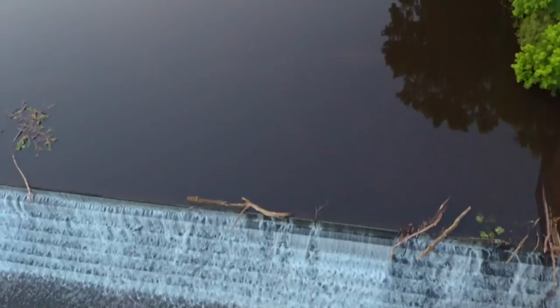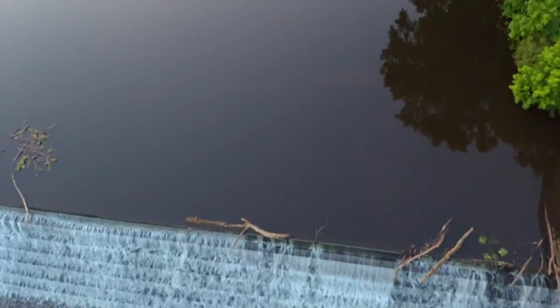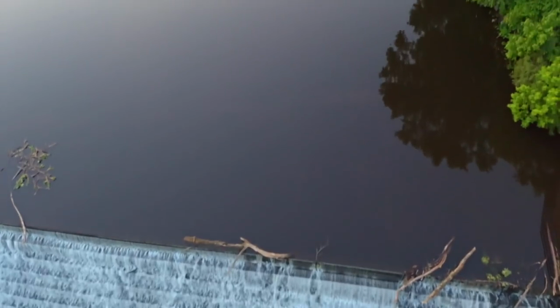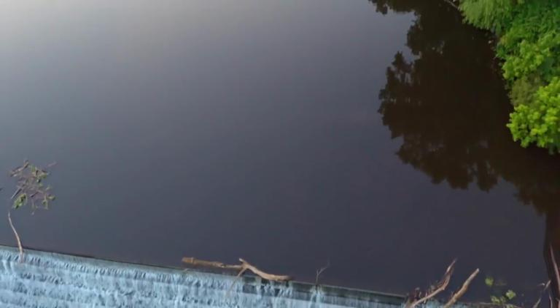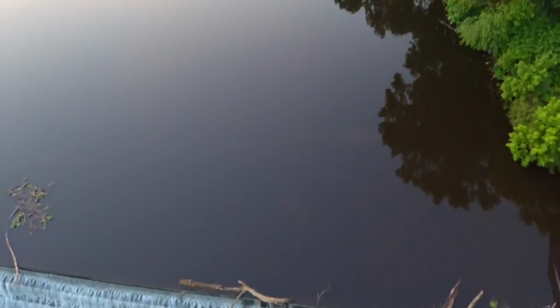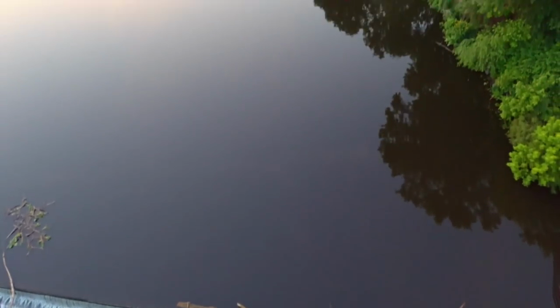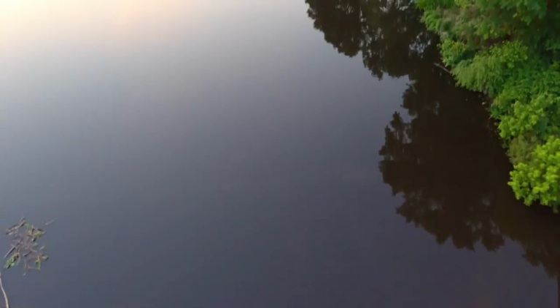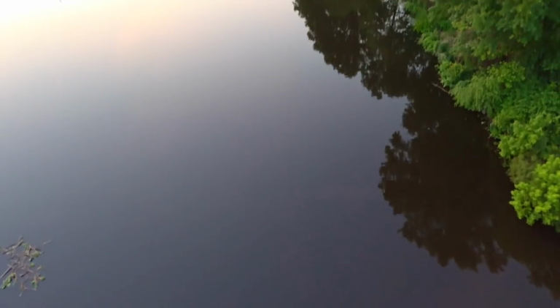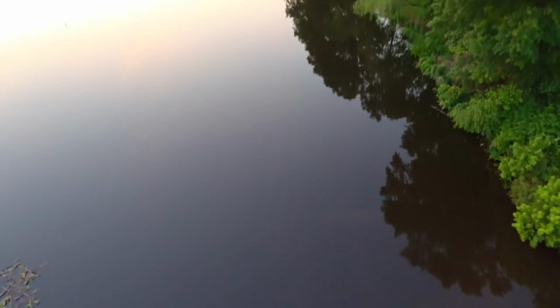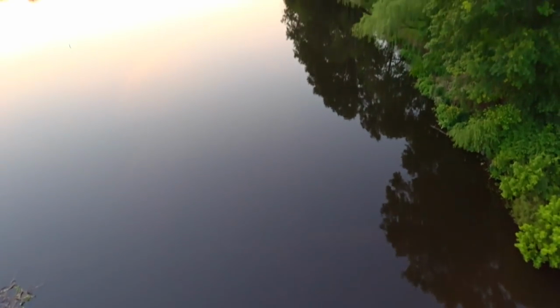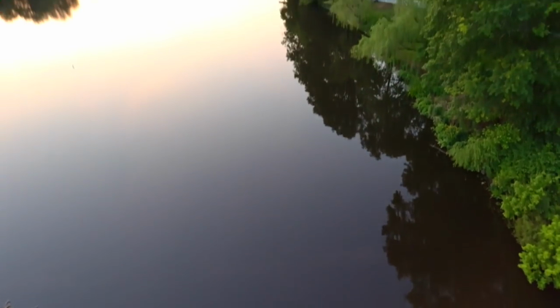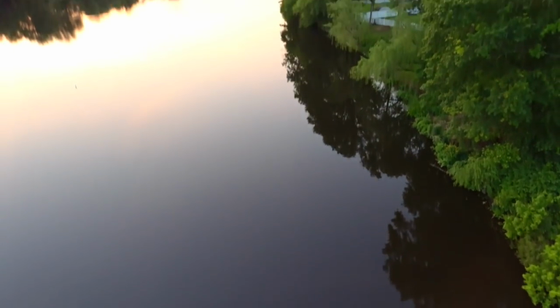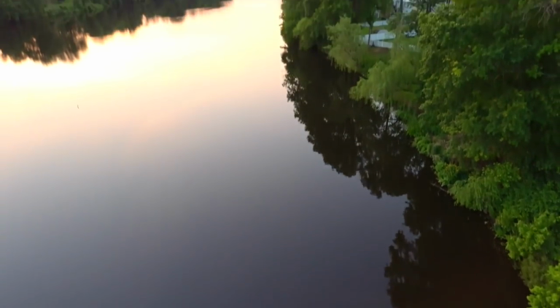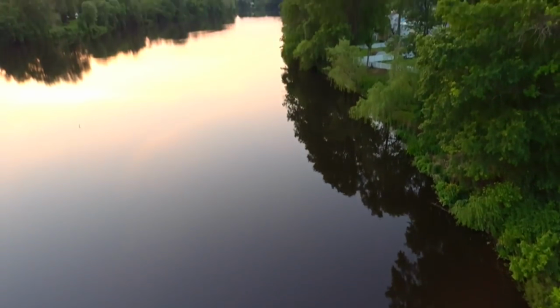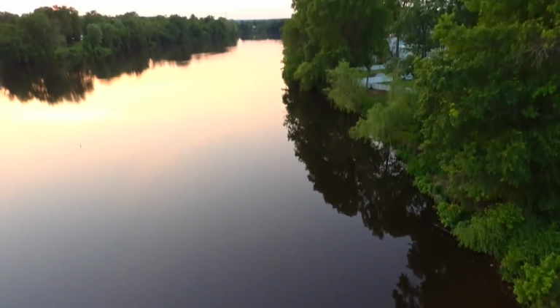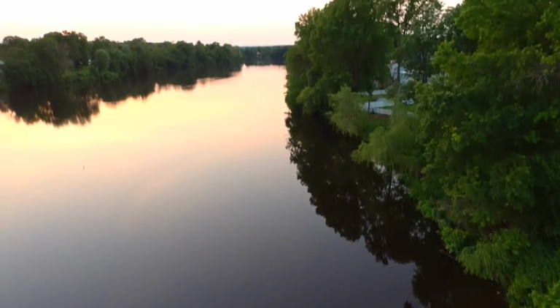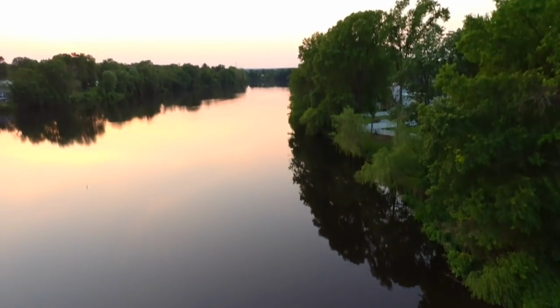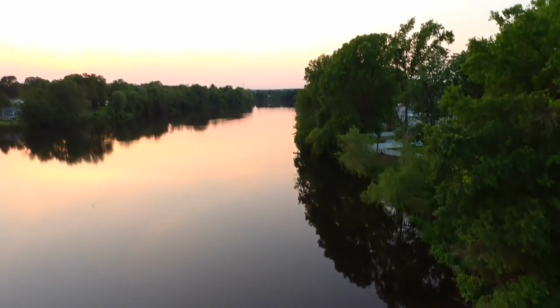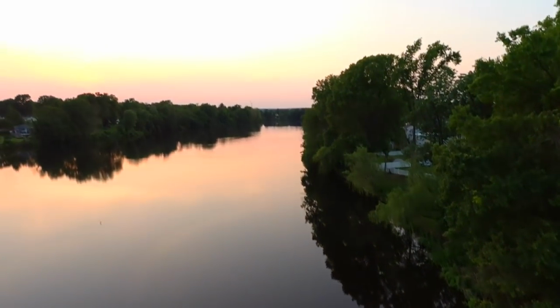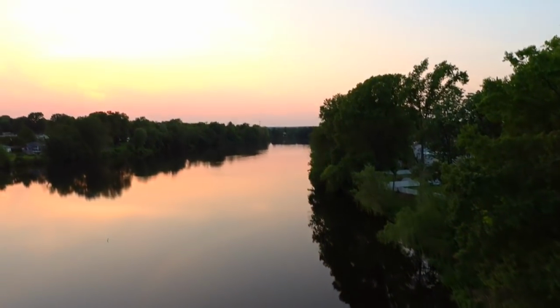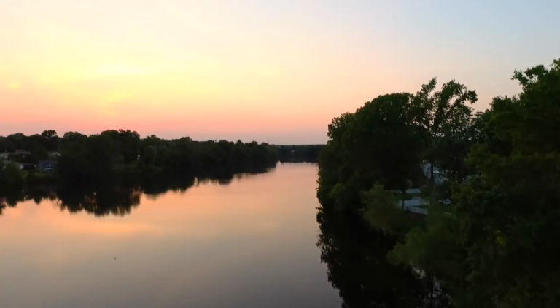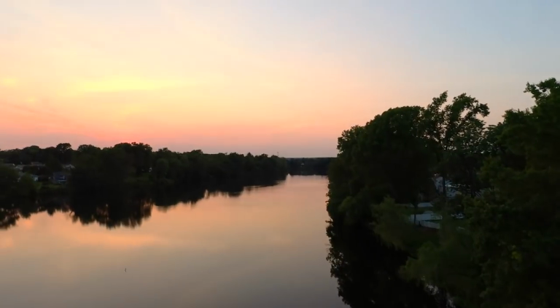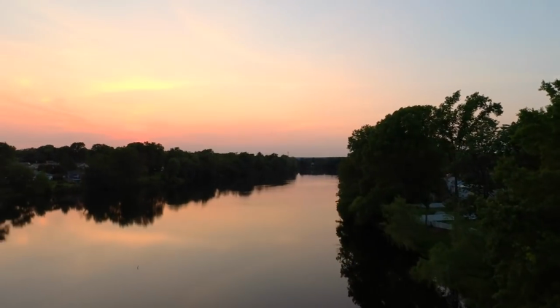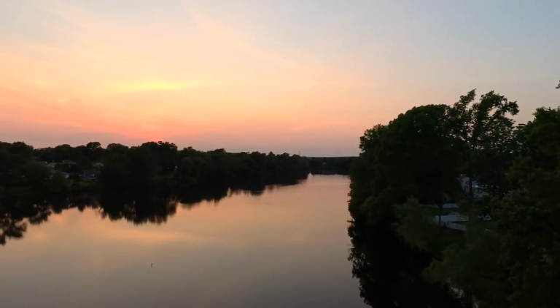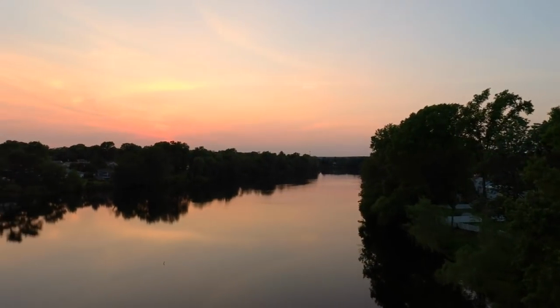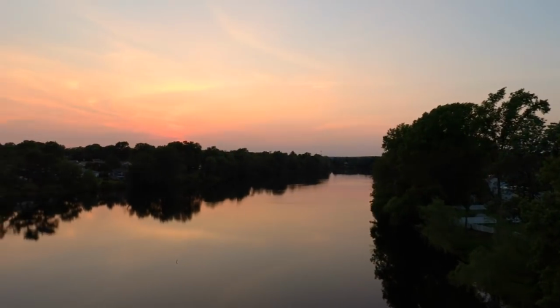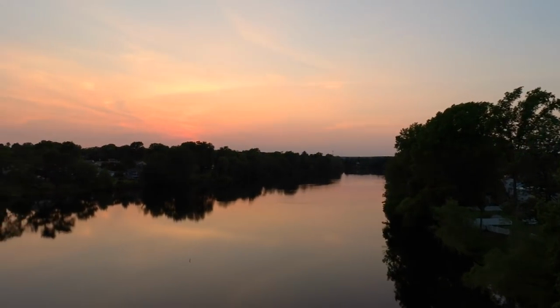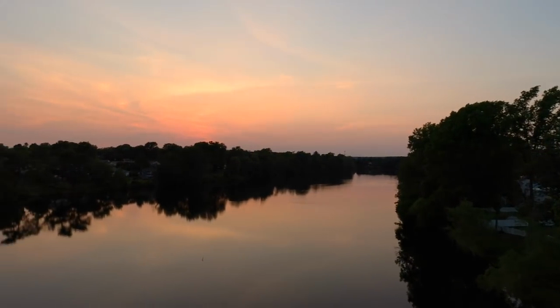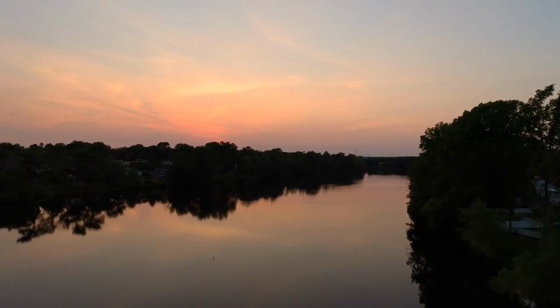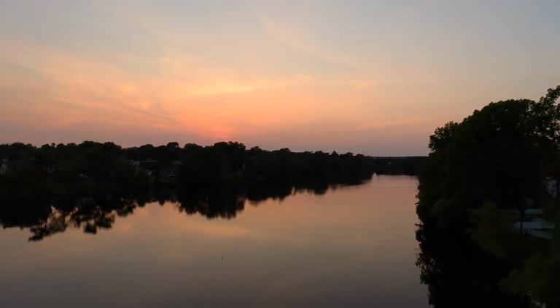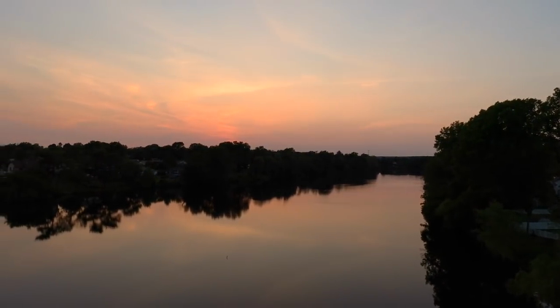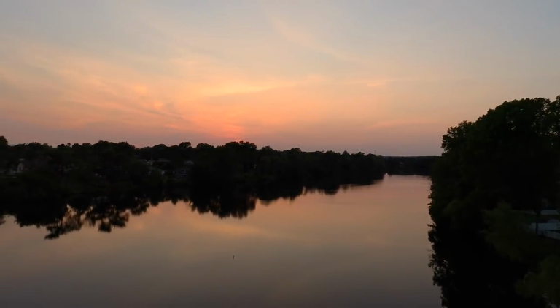From now on, this is the only way you're going to get a good view of the Clark Reservoir — just about like that, with a drone.